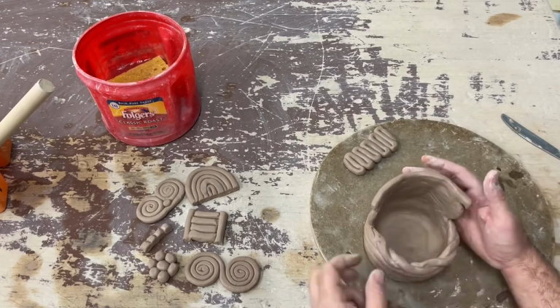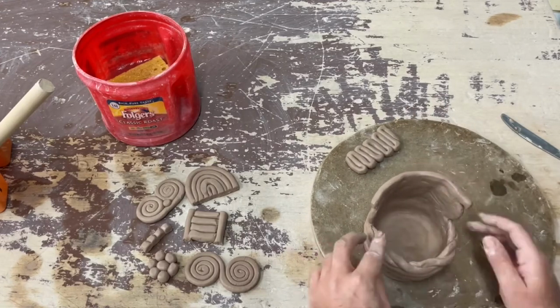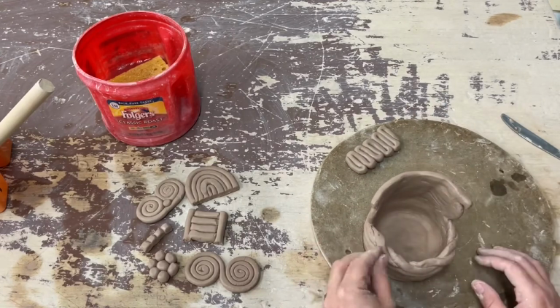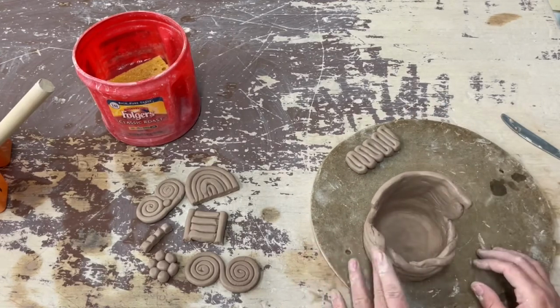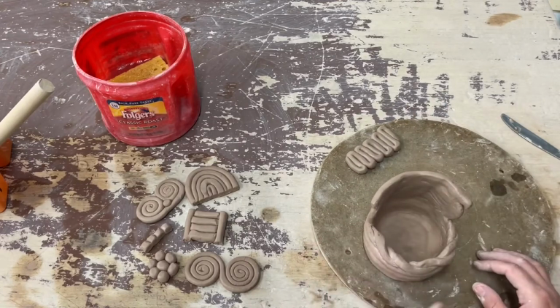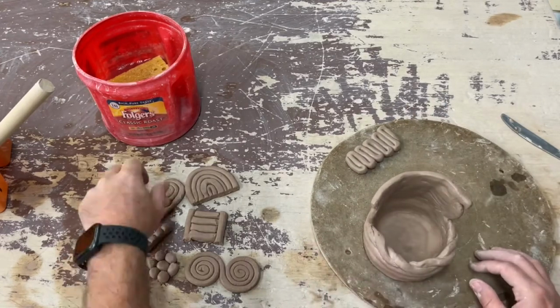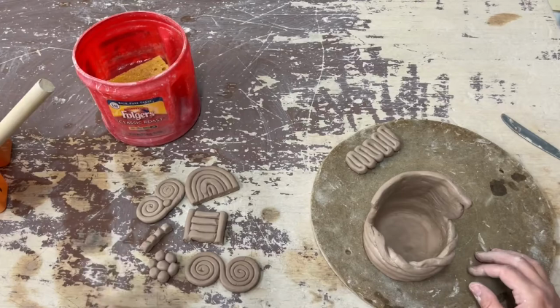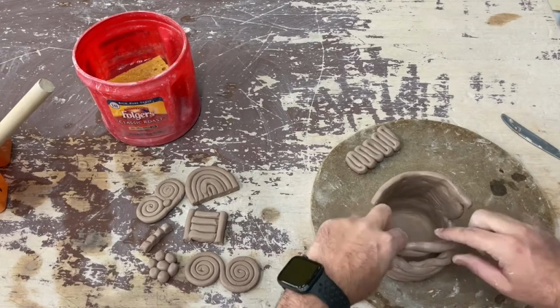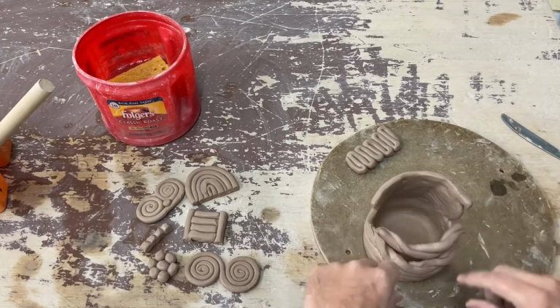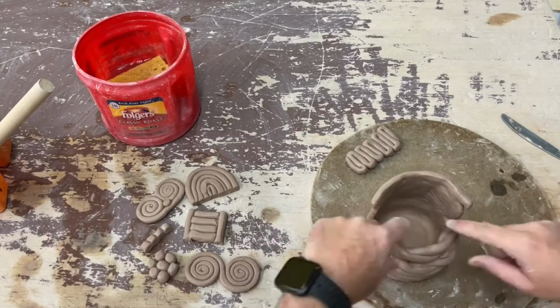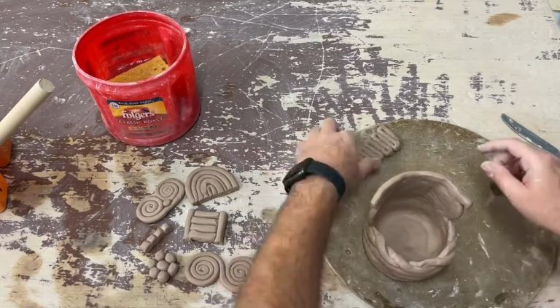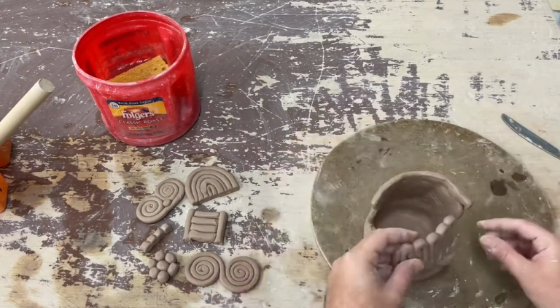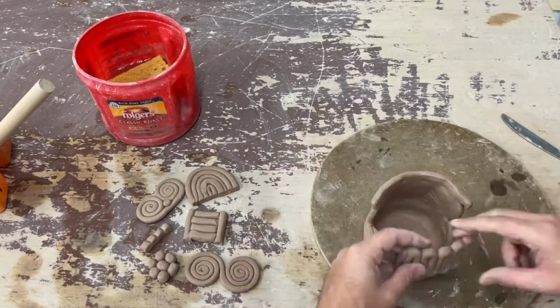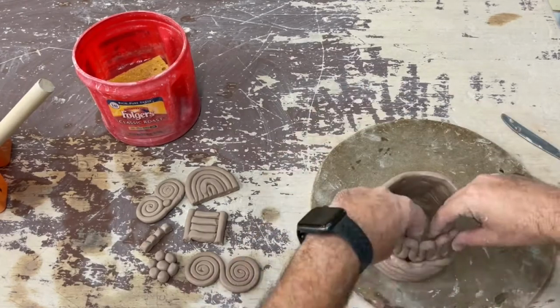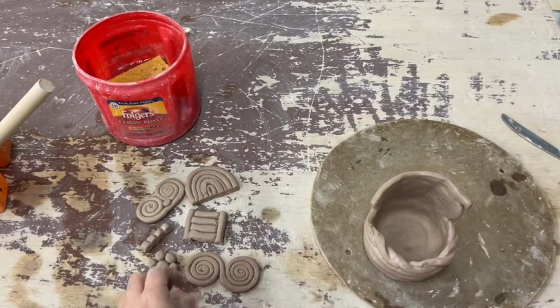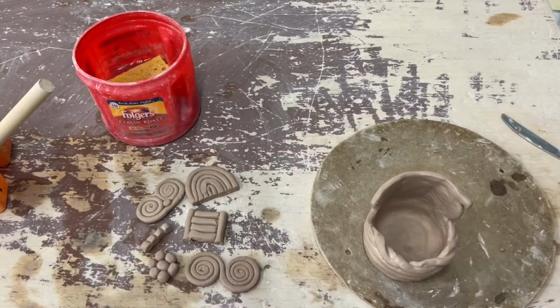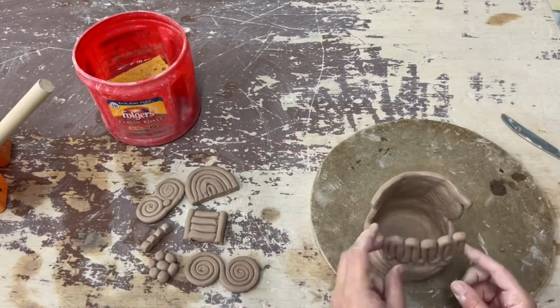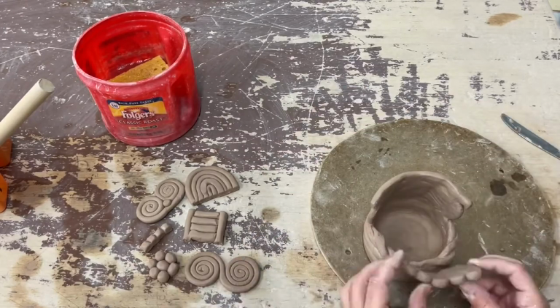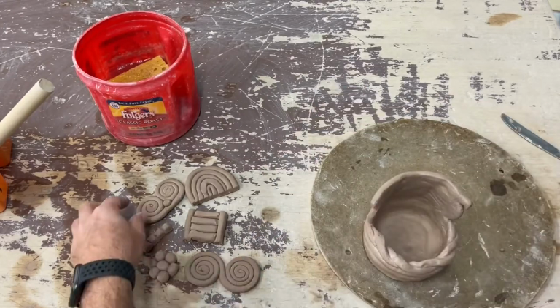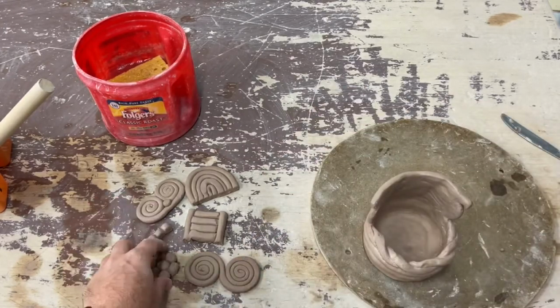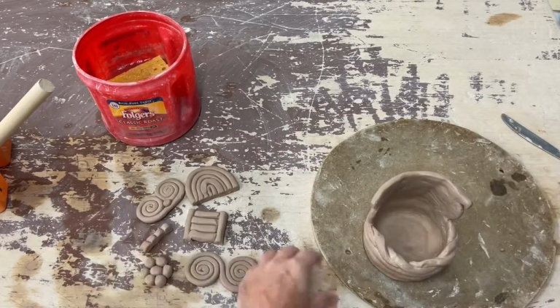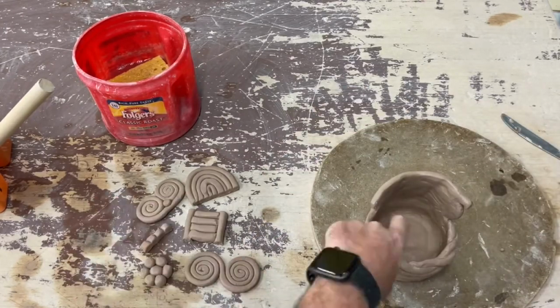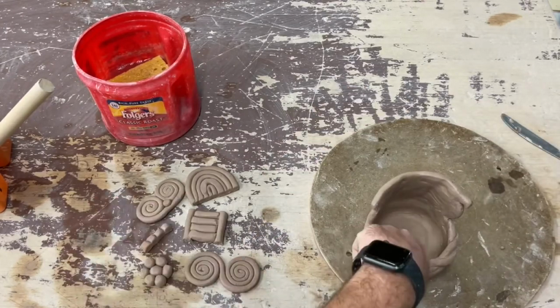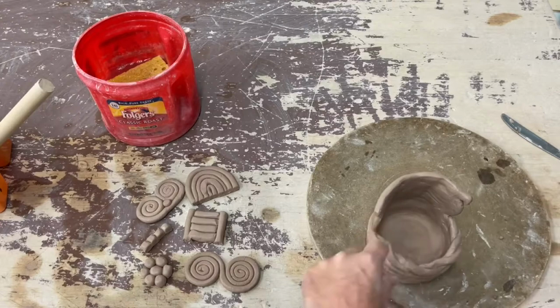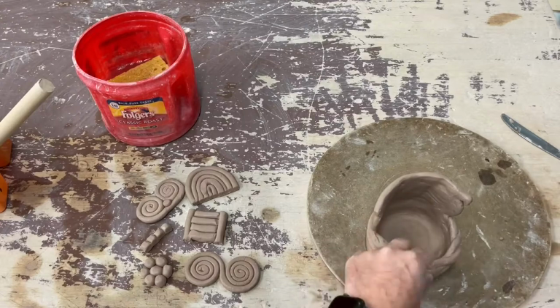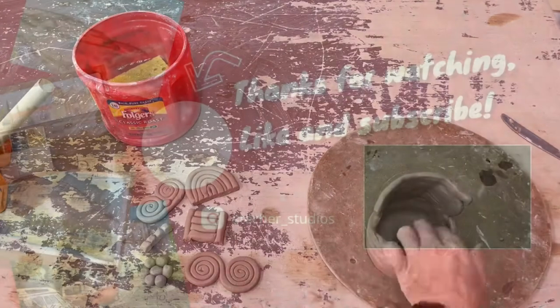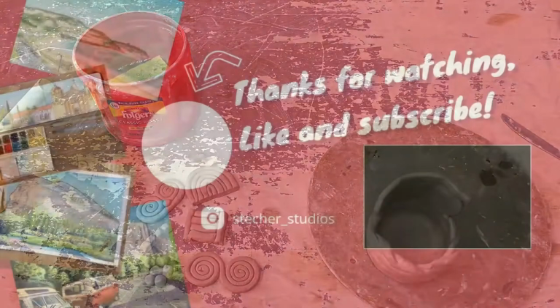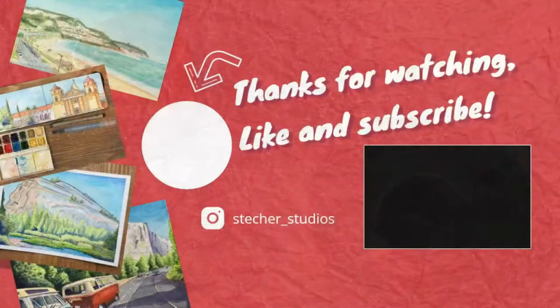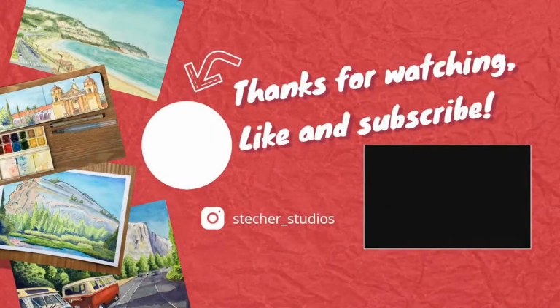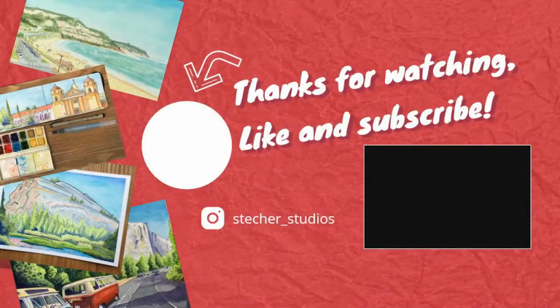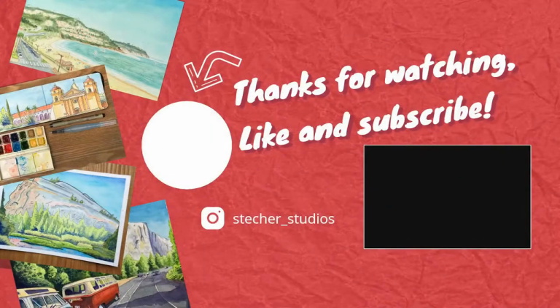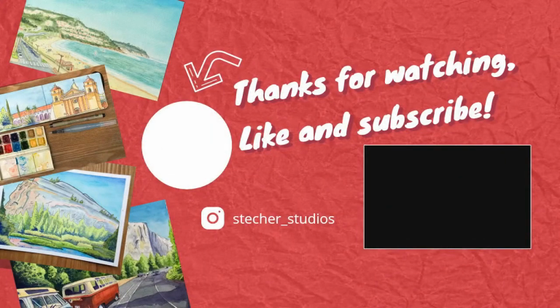That's how you can create a variety of different coils, and this is the method for attaching them. Thank you for watching.